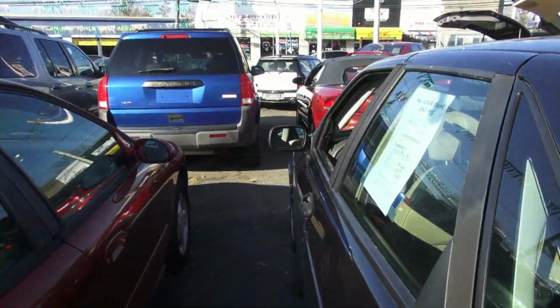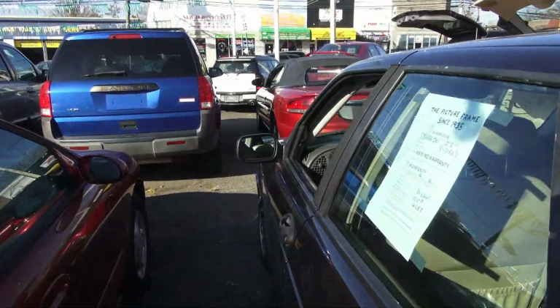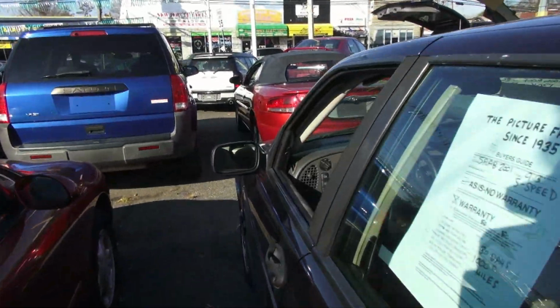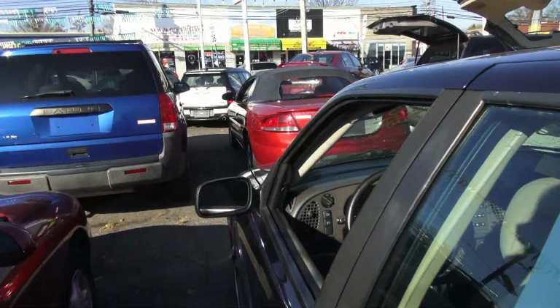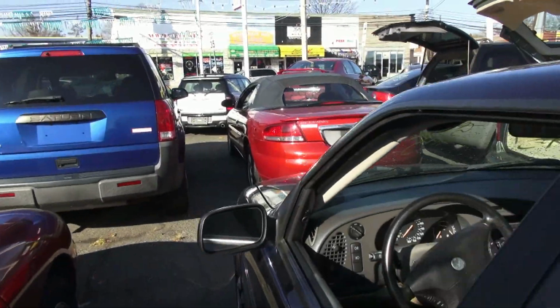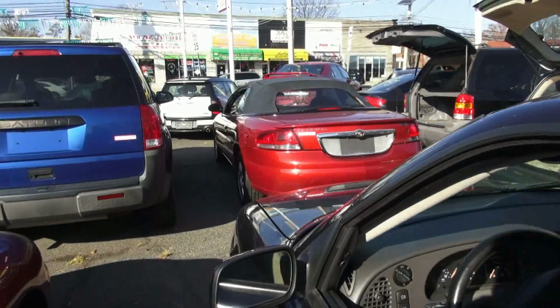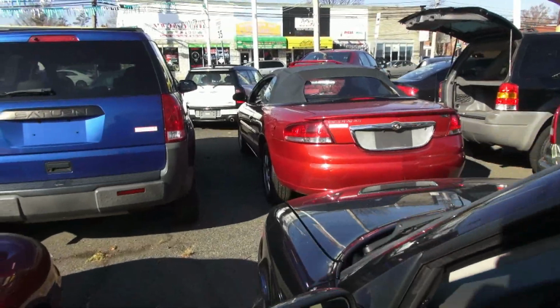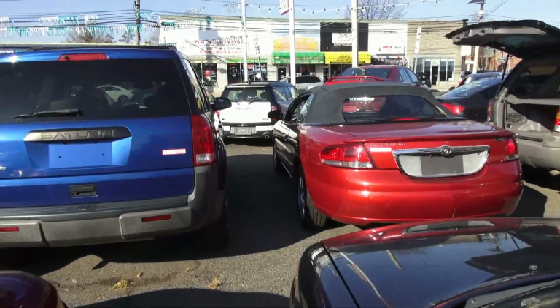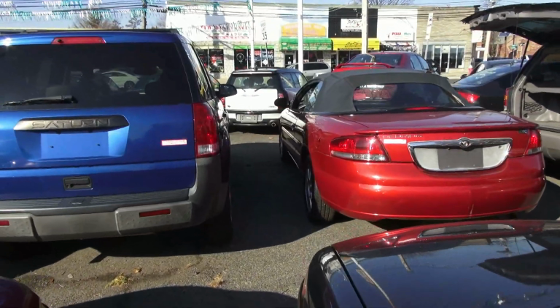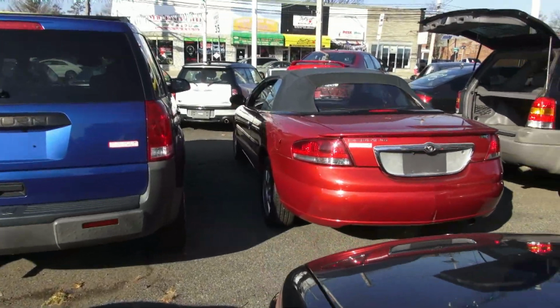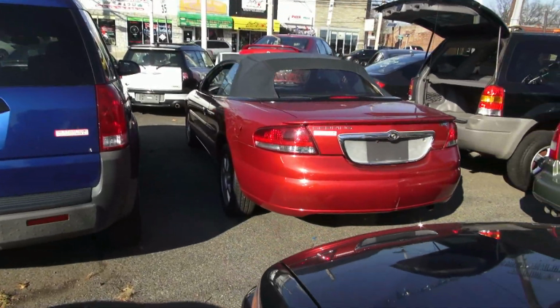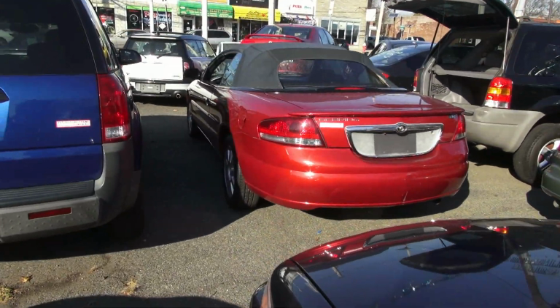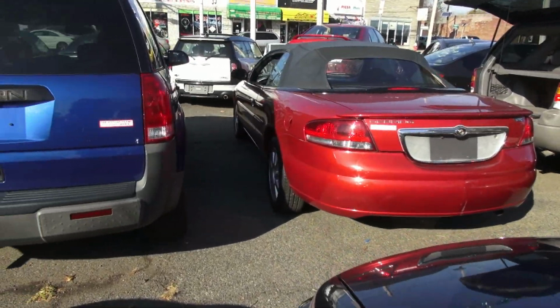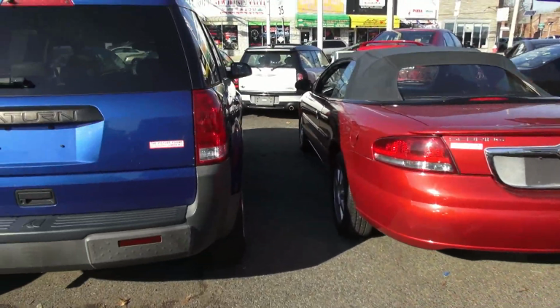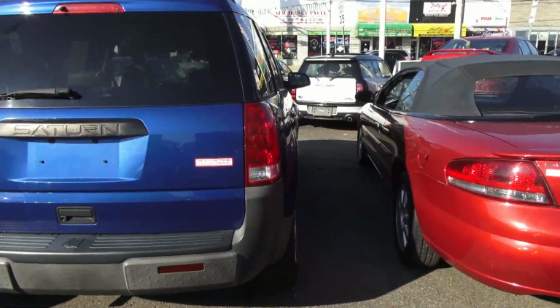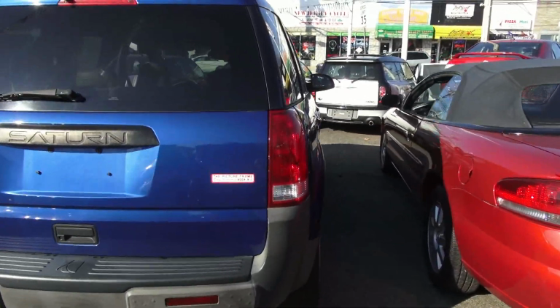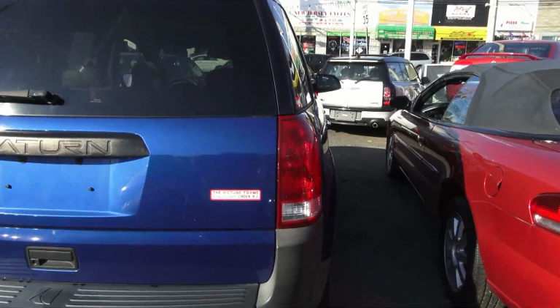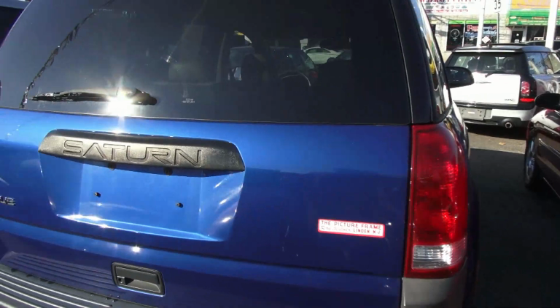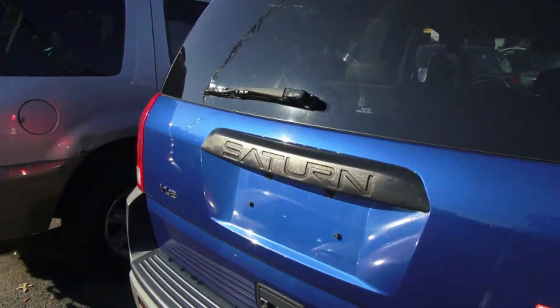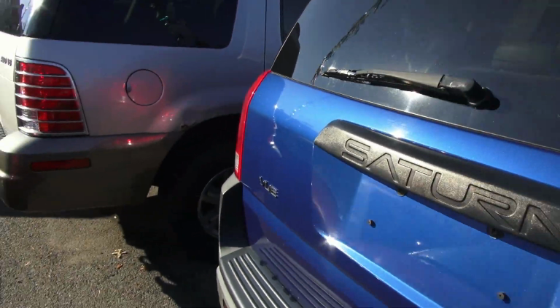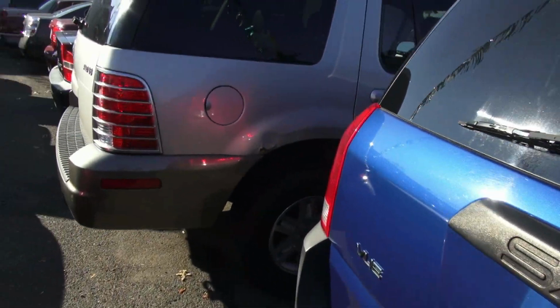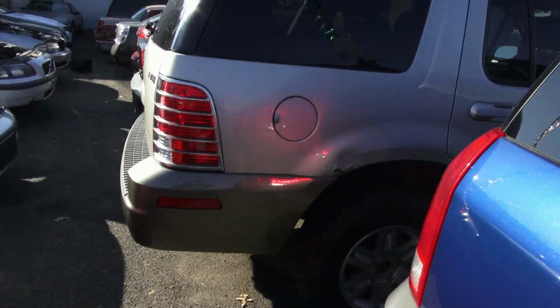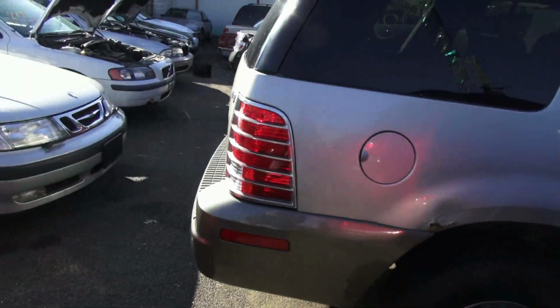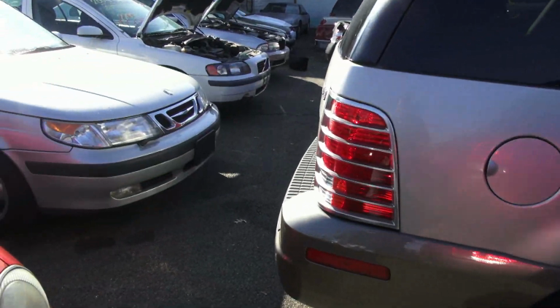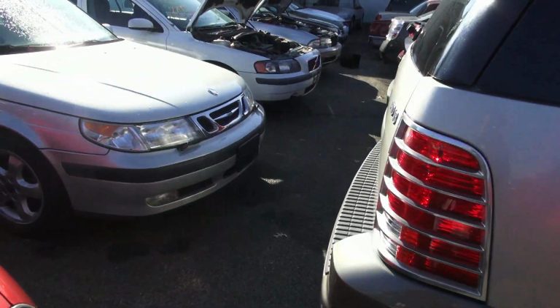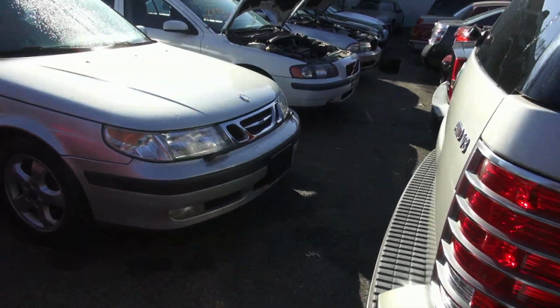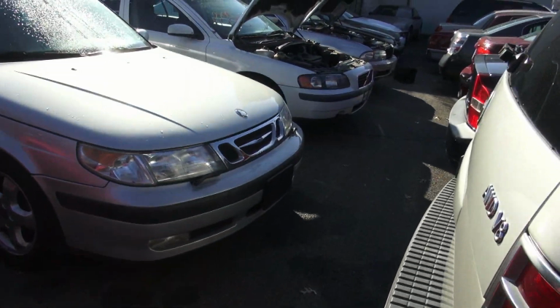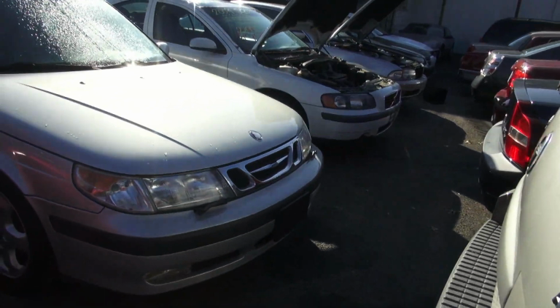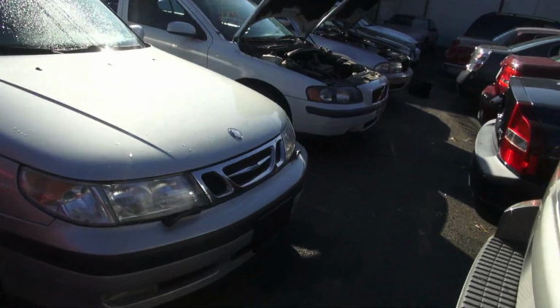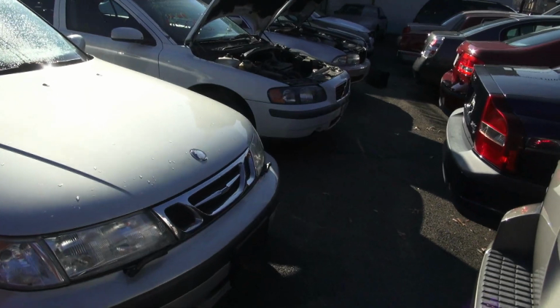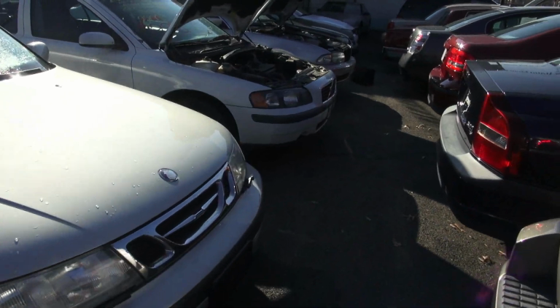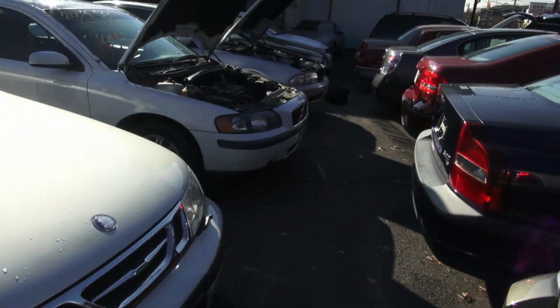The crazy thing is I walked this whole lot and I was amazed at the inventory he has, and it somewhat excited me because it's stuff that I like. Saabs — he loves Saabs; he's into Saabs, the Volvo.